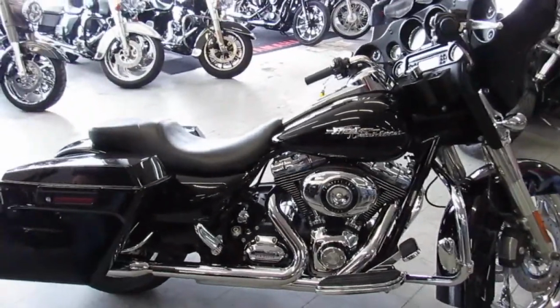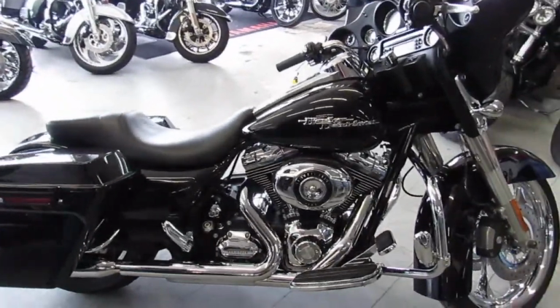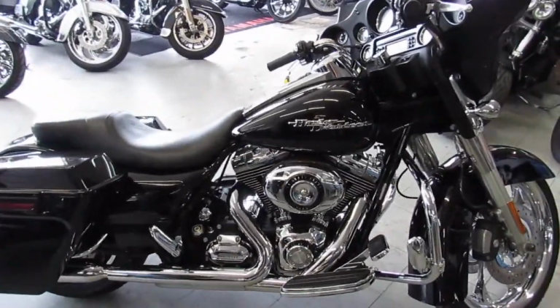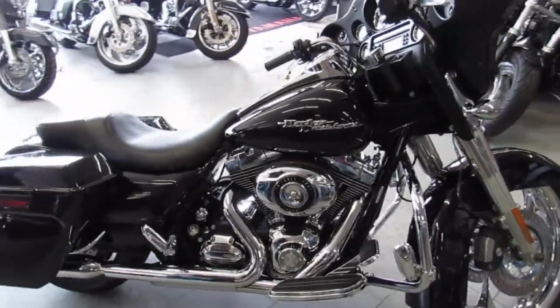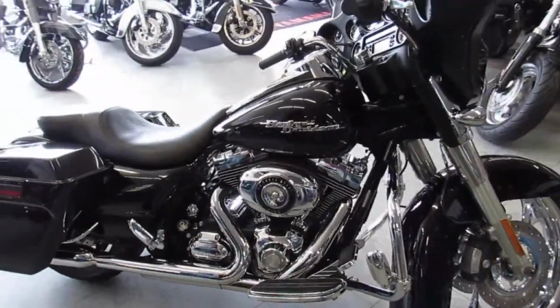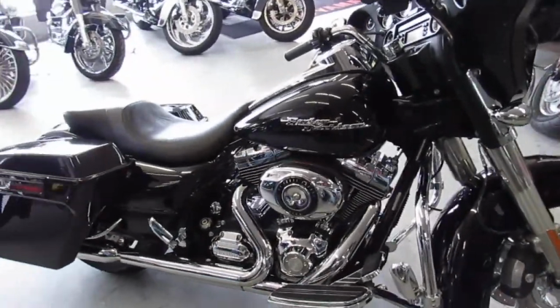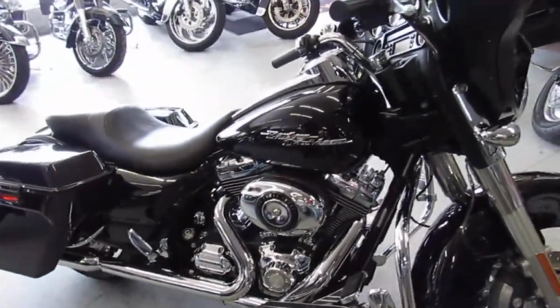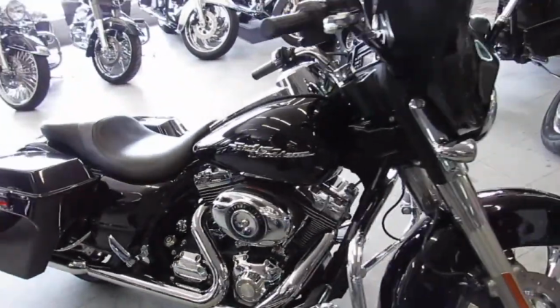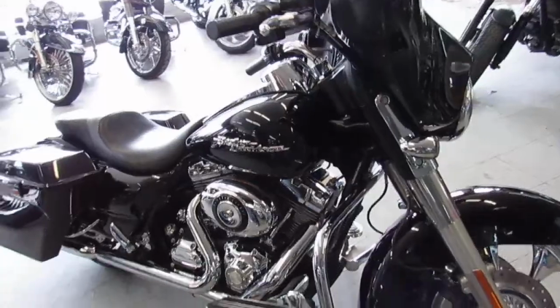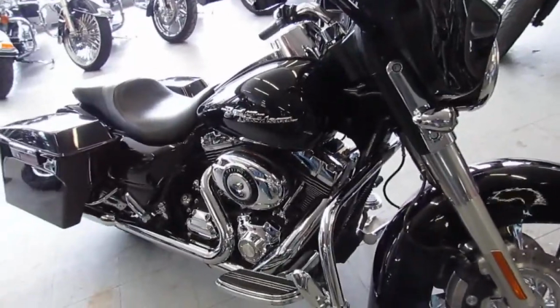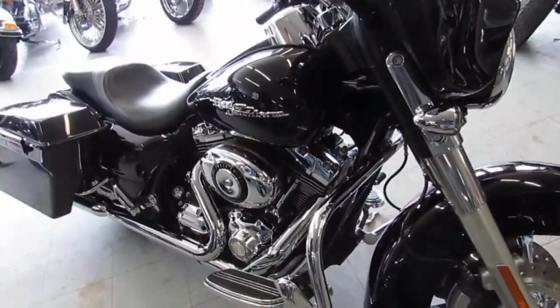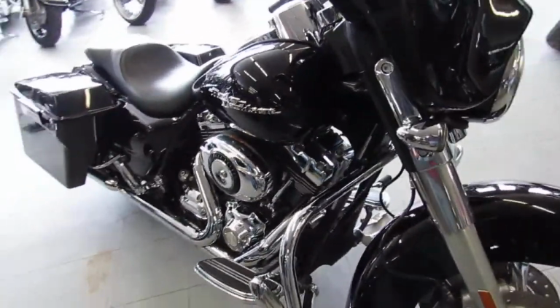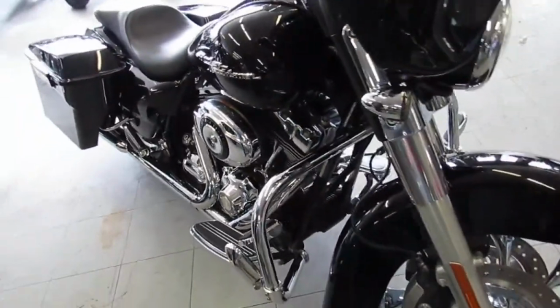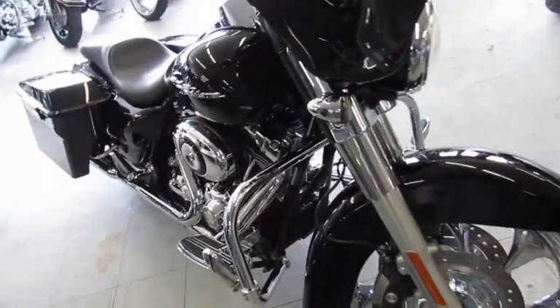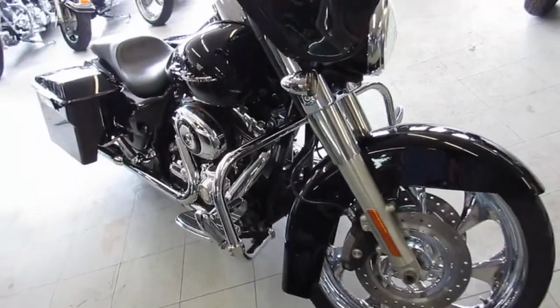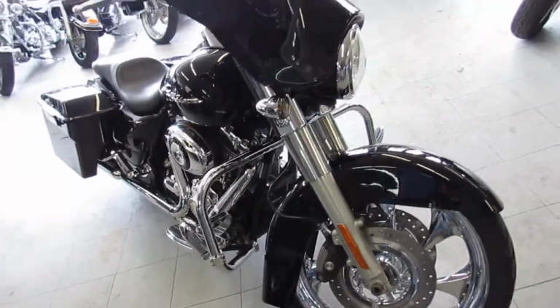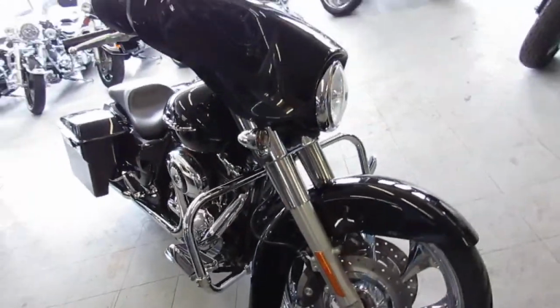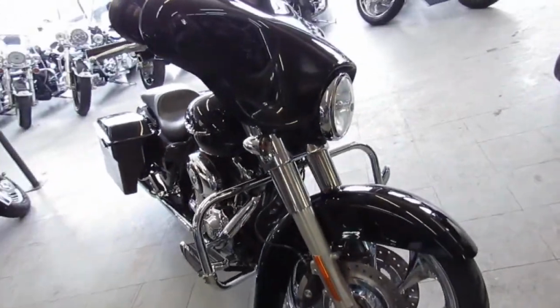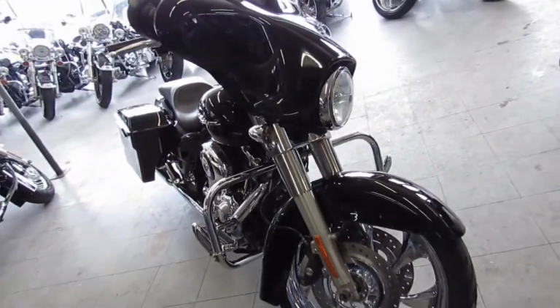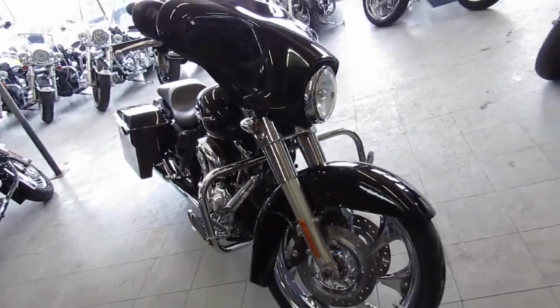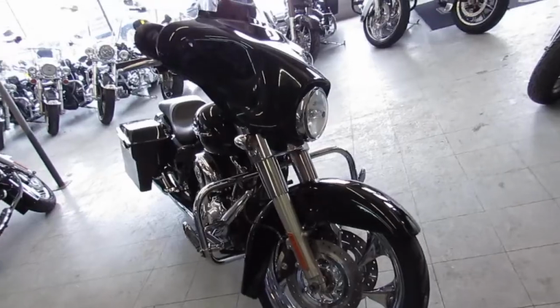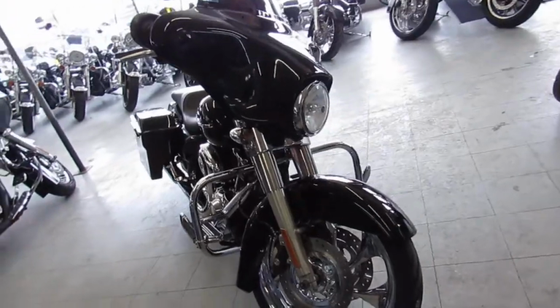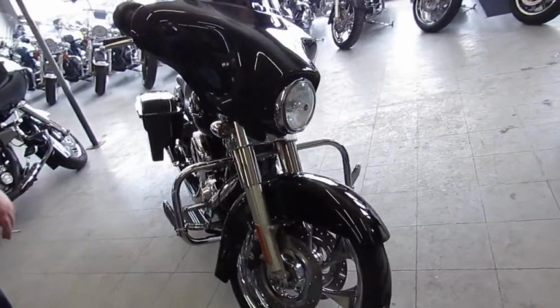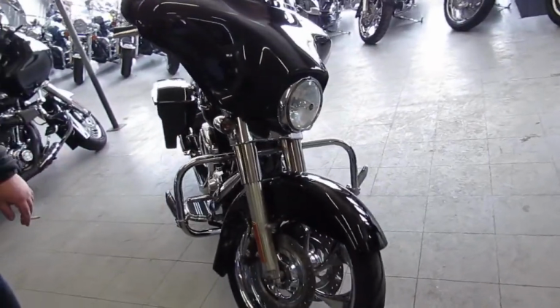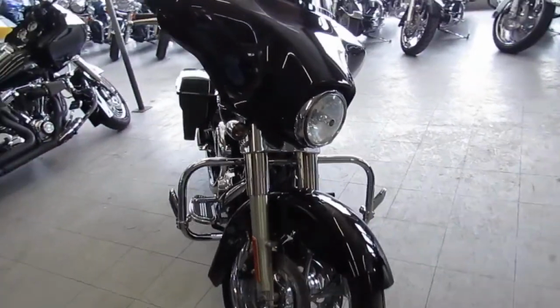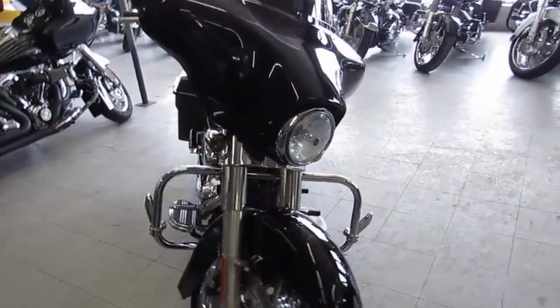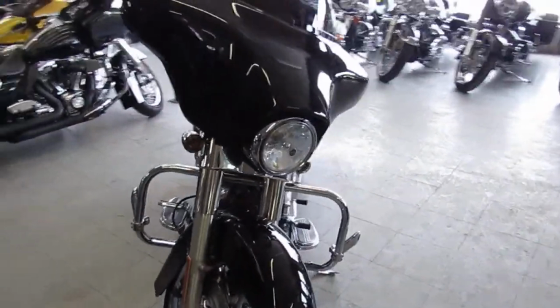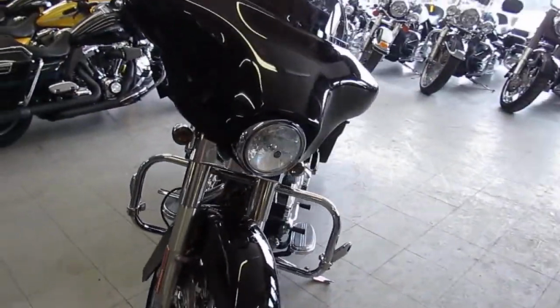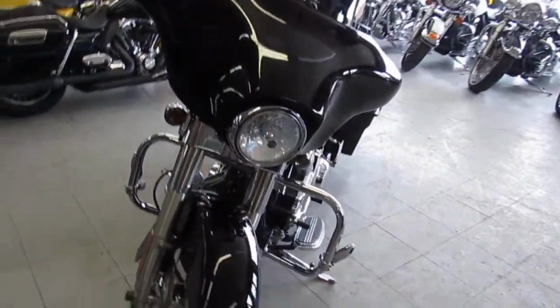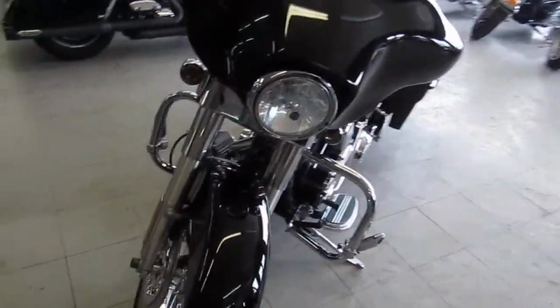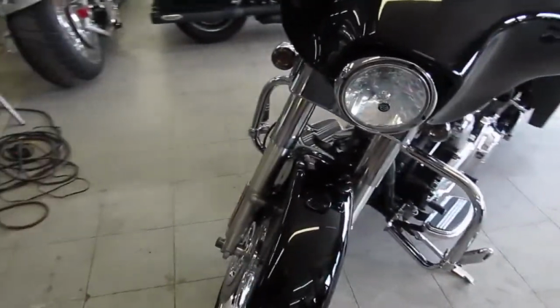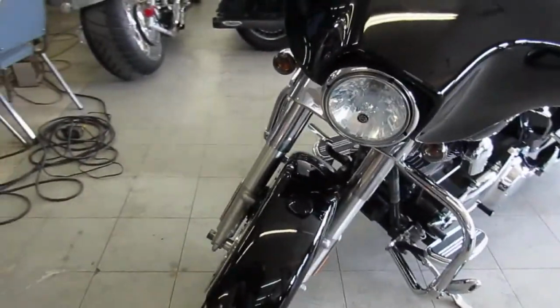Hey guys, it's ApprovalPowersports.com here. We've got over 350 used Harleys in our showroom for sale, about 75 of these Street Glides. This one's a really cool one — a used Harley Street Glide for sale with a 22 inch chrome front wheel for only $12,900.